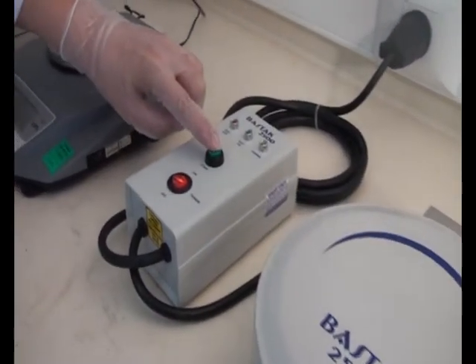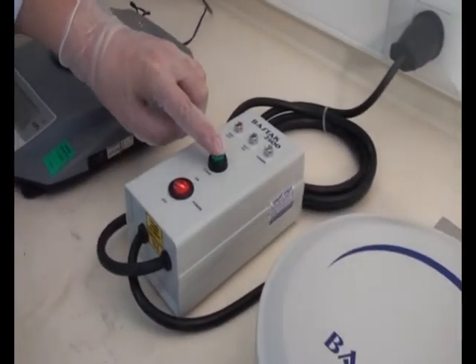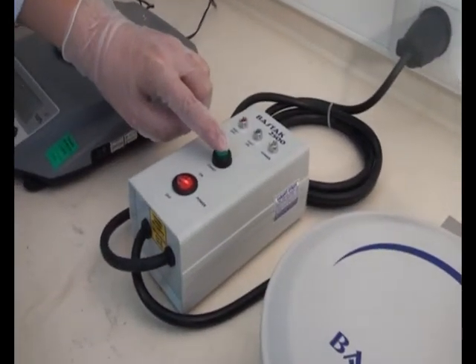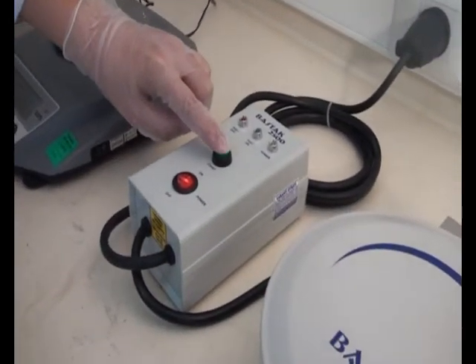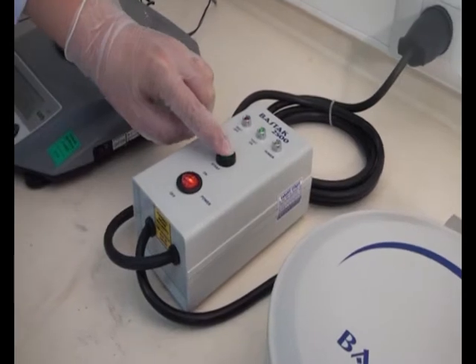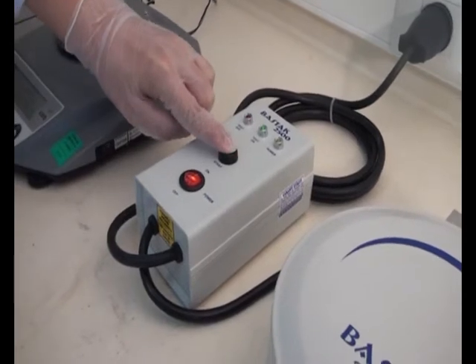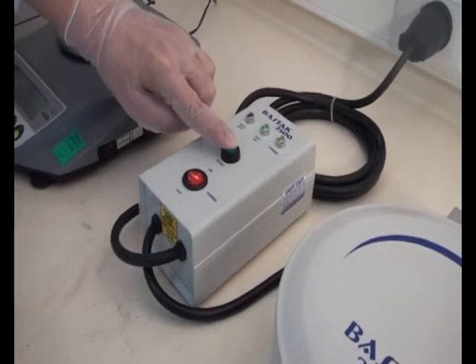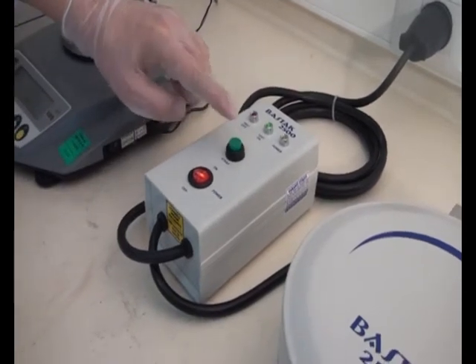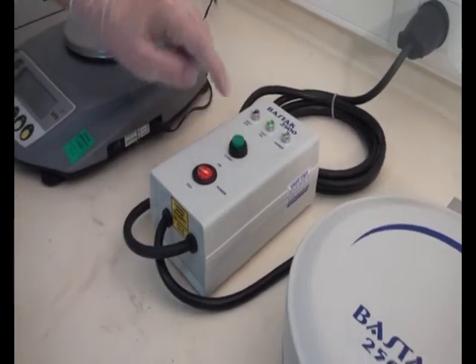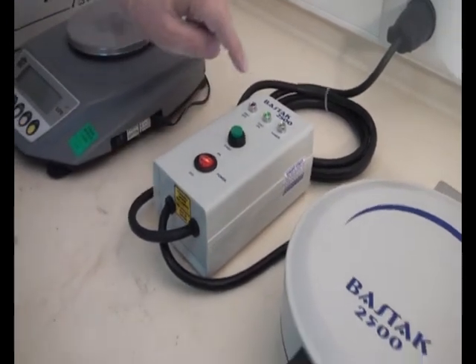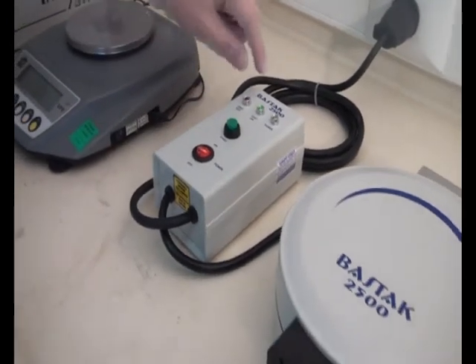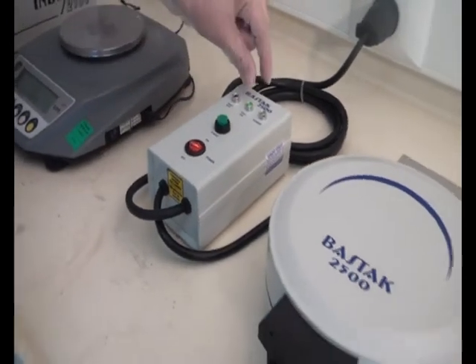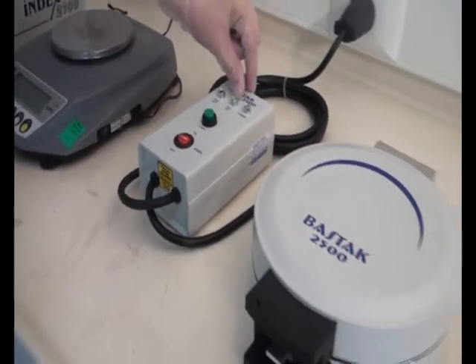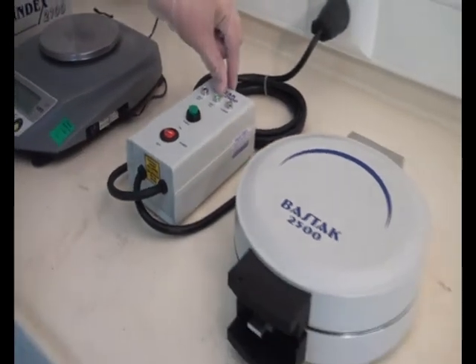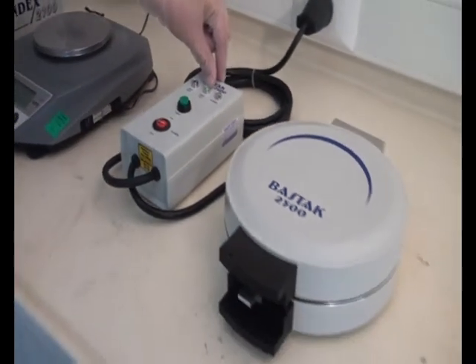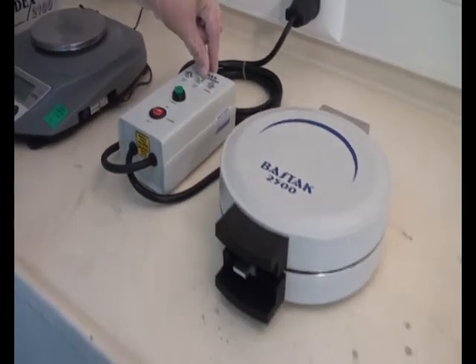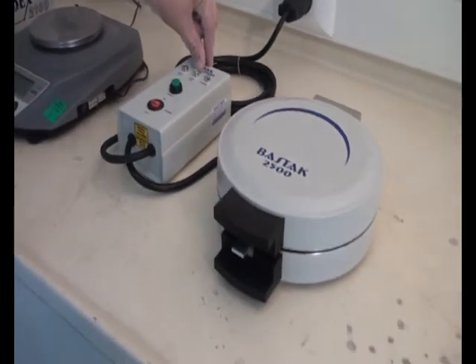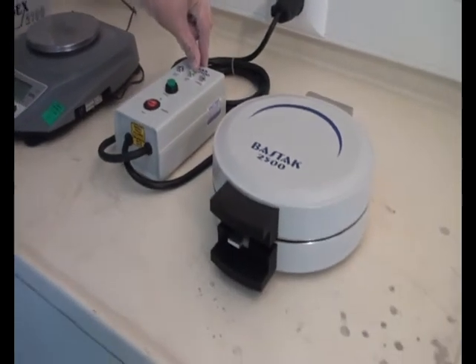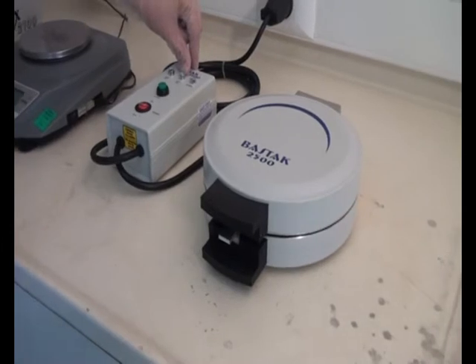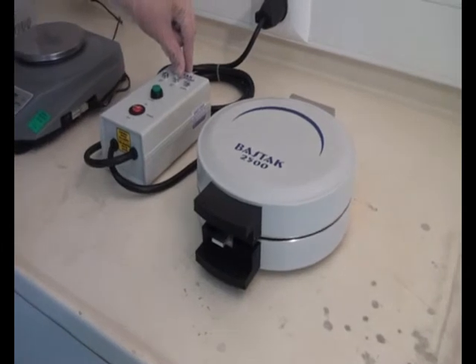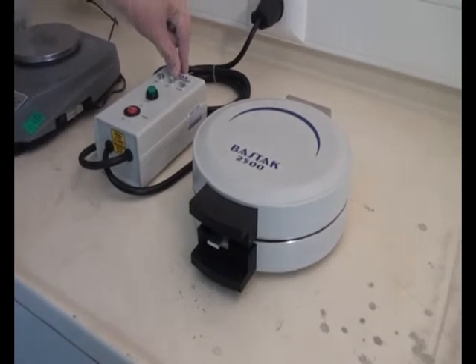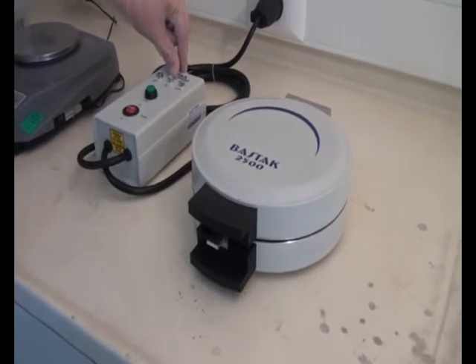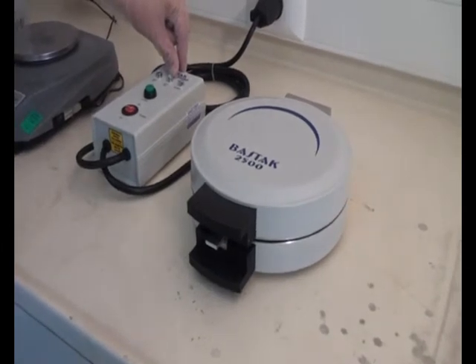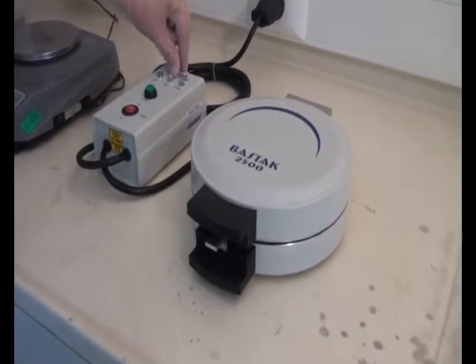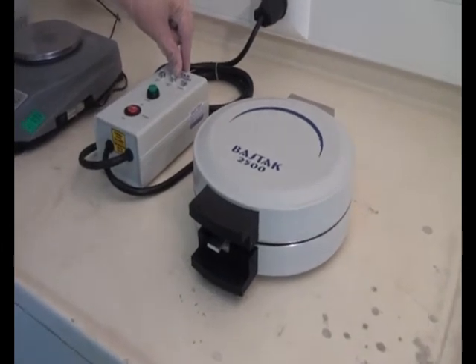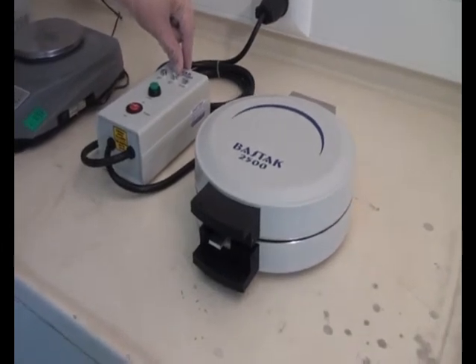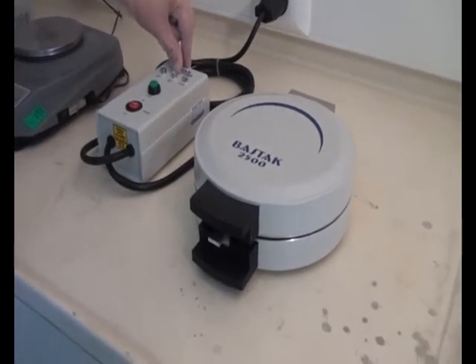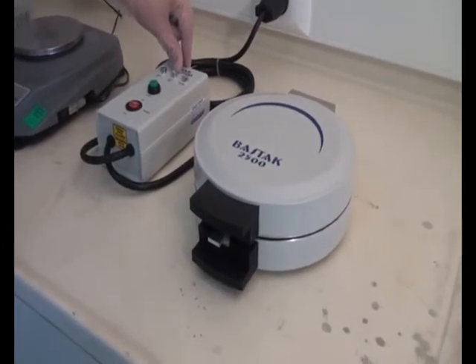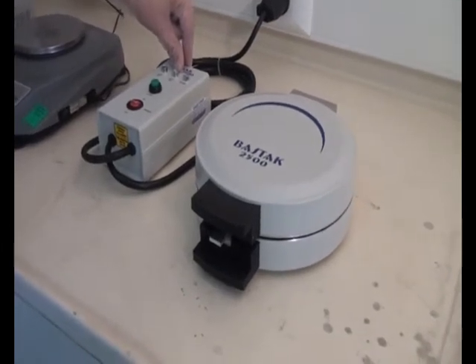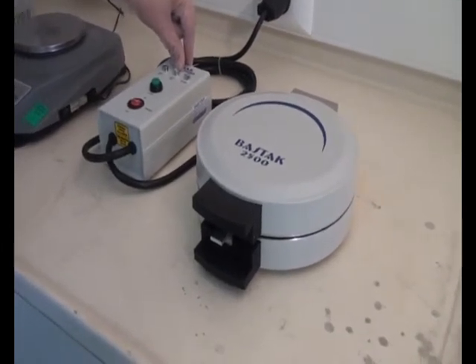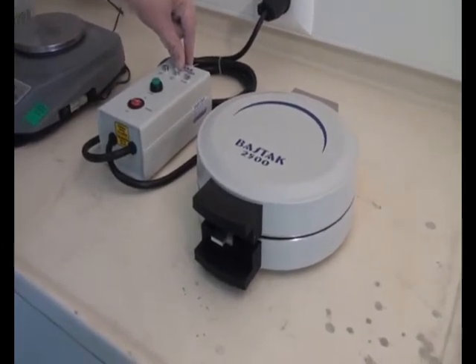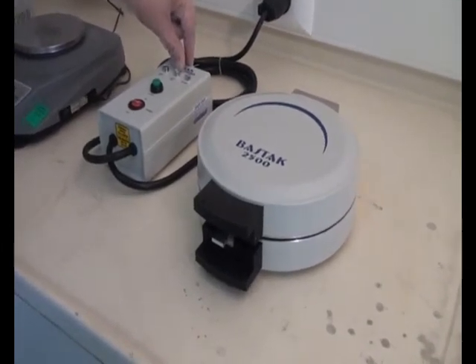Press the start button so the test on light will turn on. The test period is four minutes.